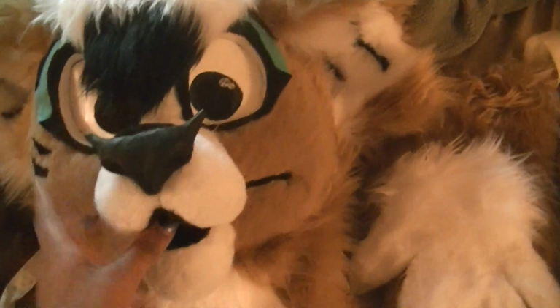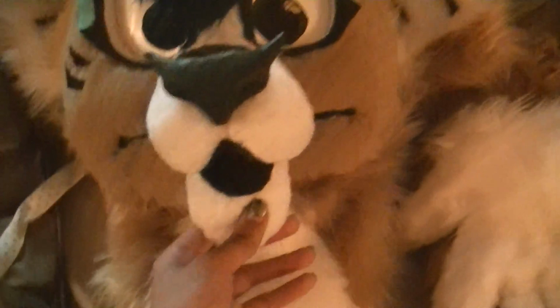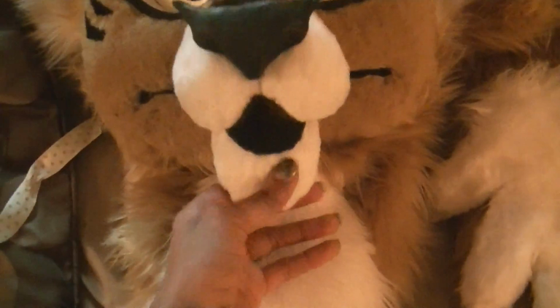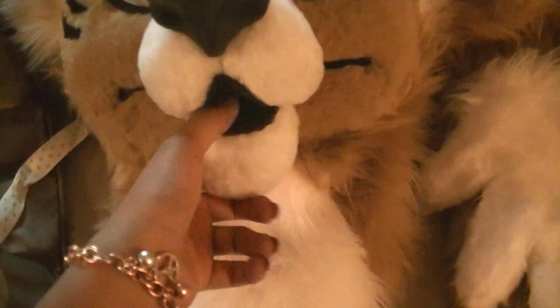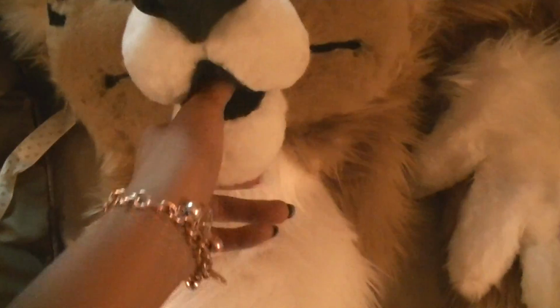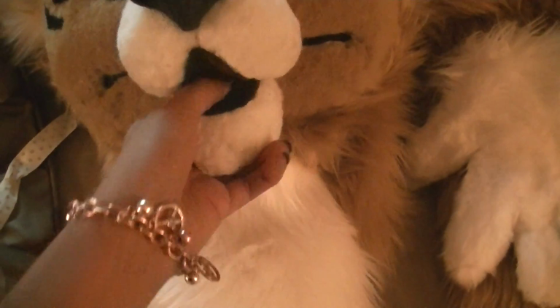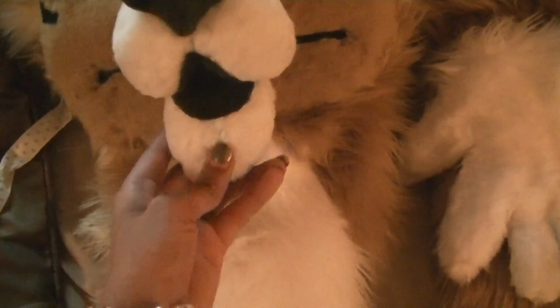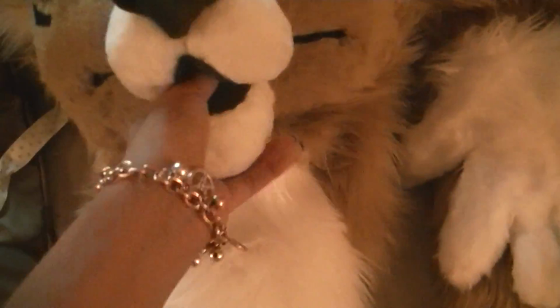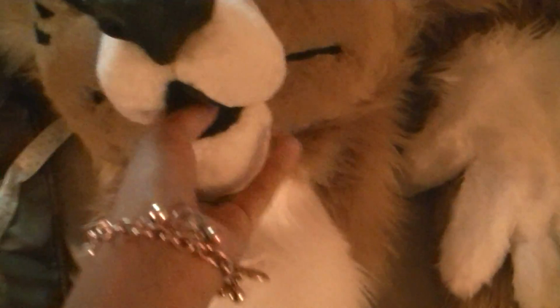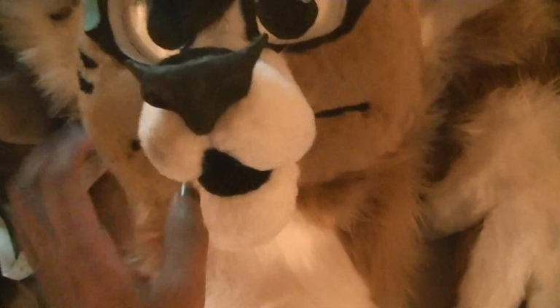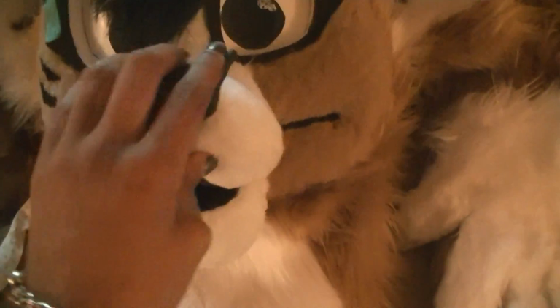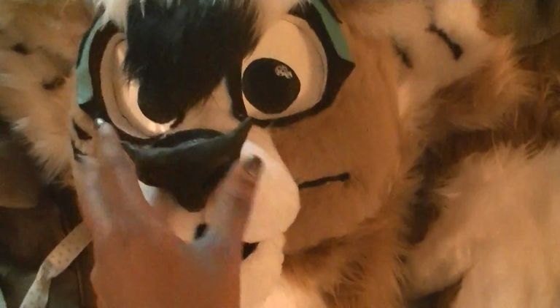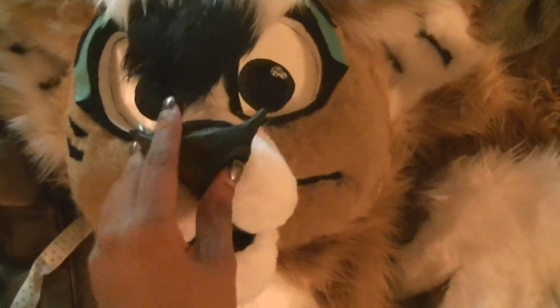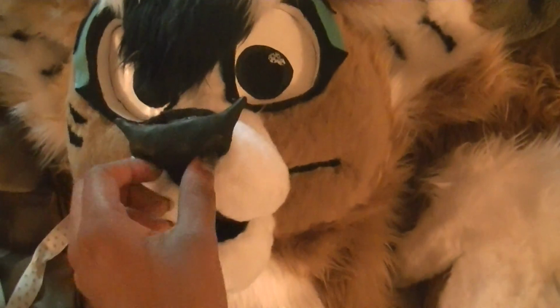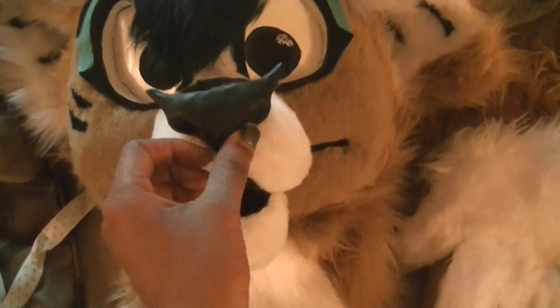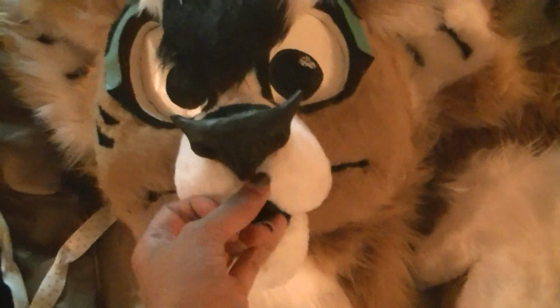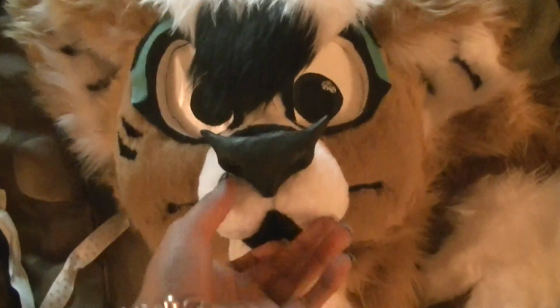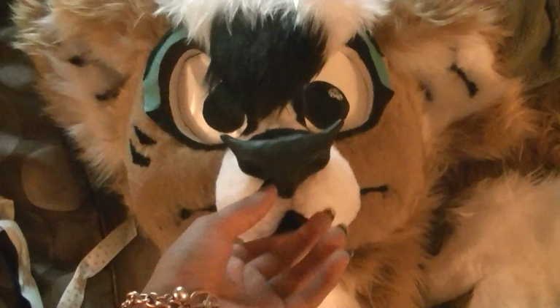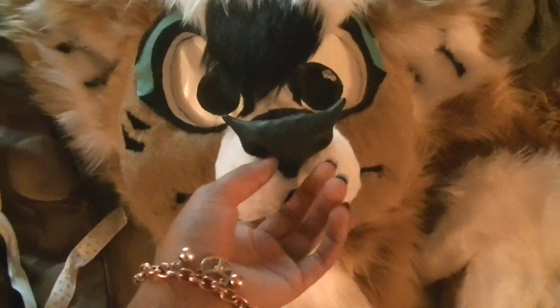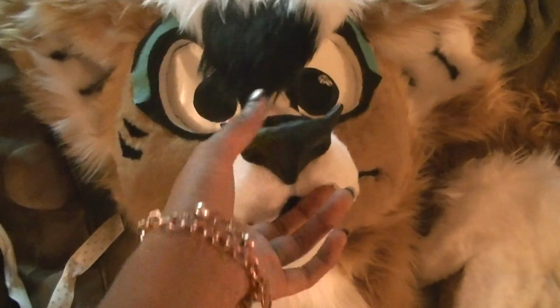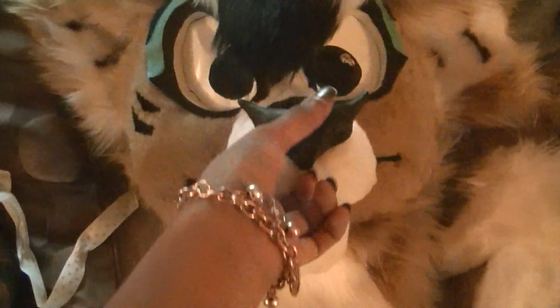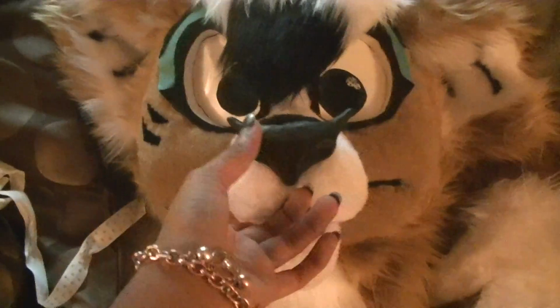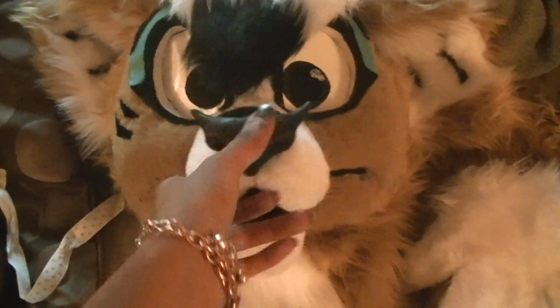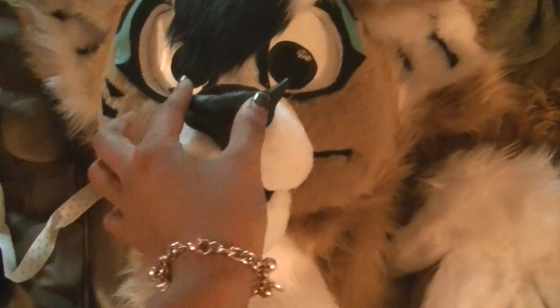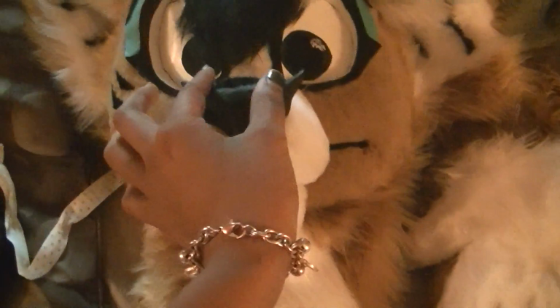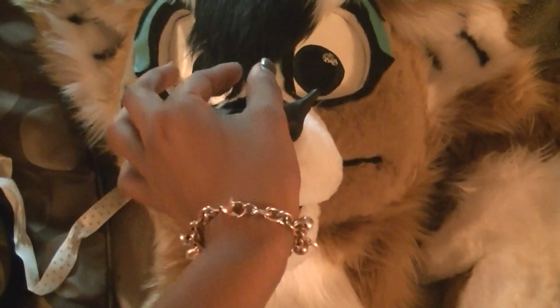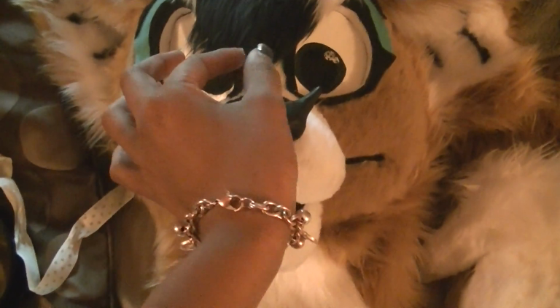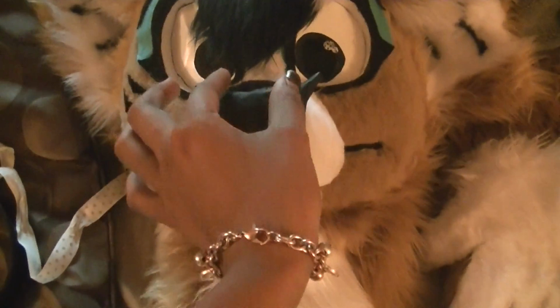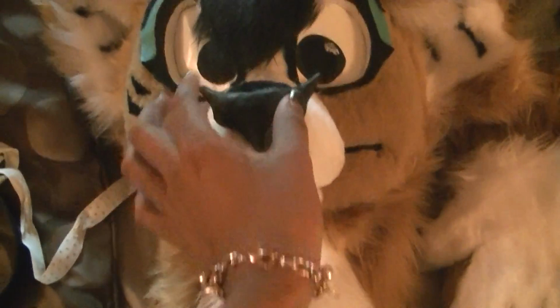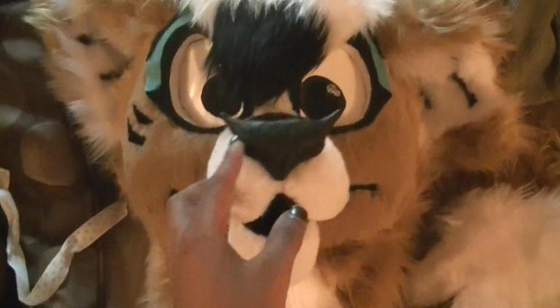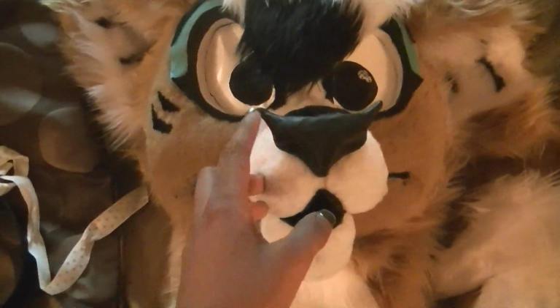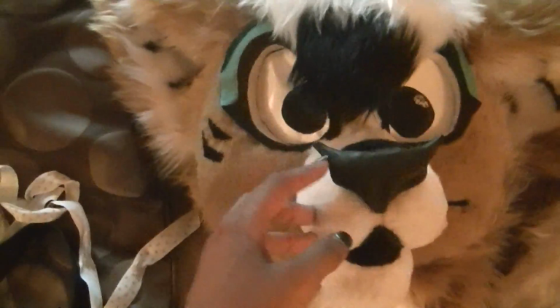She doesn't have any teeth yet, or a tongue, but I'll get to that. She has a little bat nose, which was actually custom made for her — it's made out of Sculpey. I didn't want the one singular little spike, so I made two on the sides.